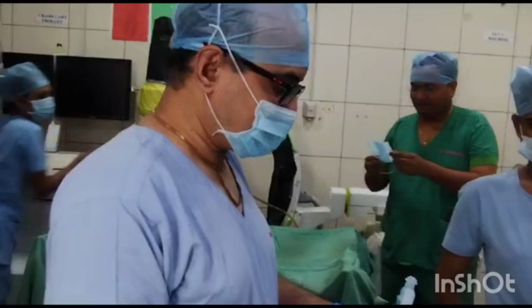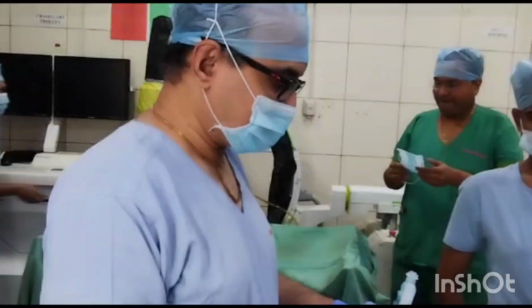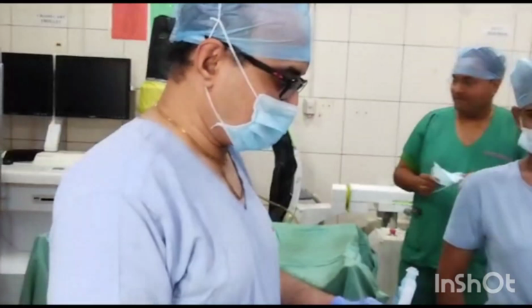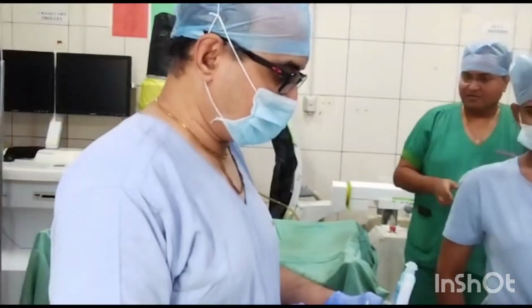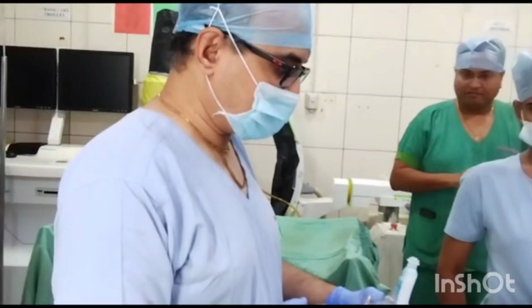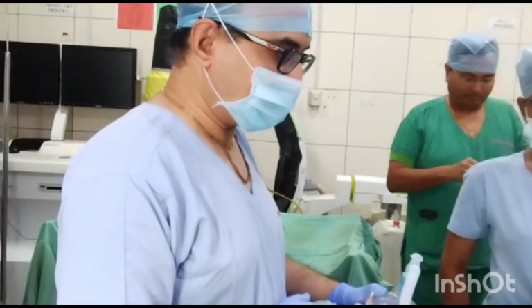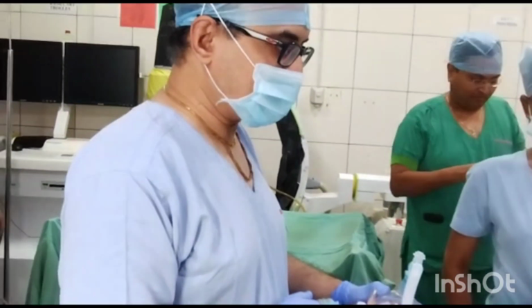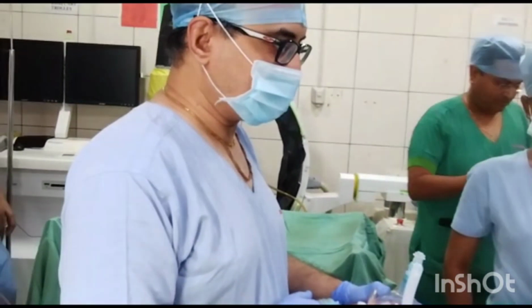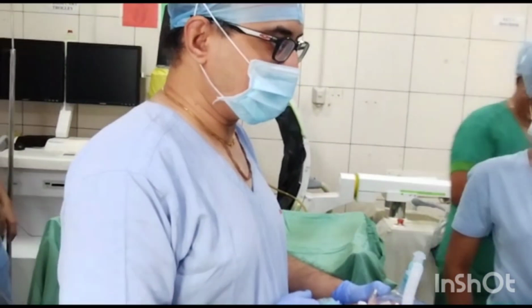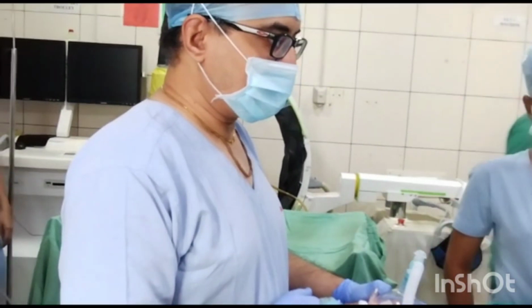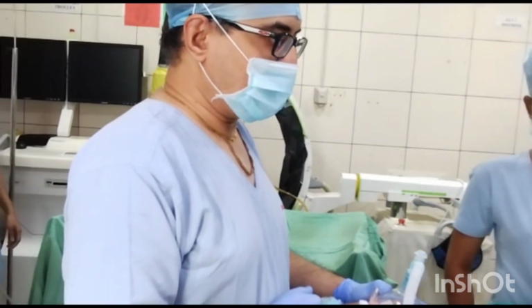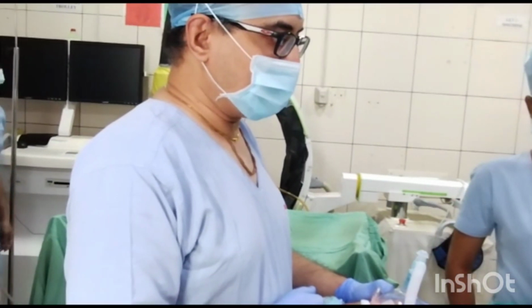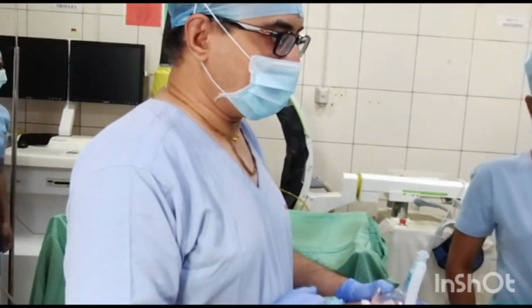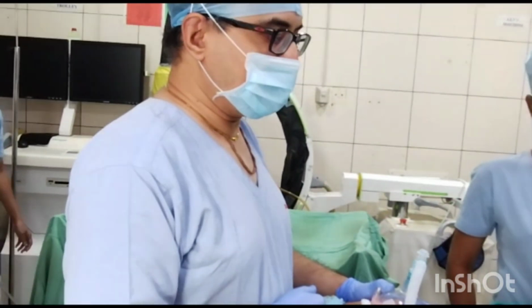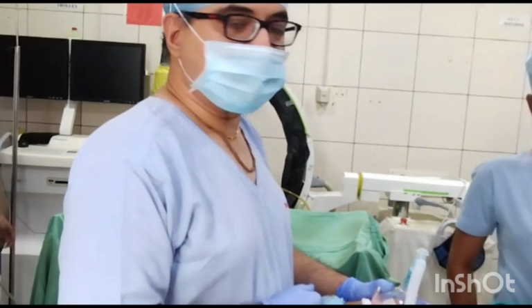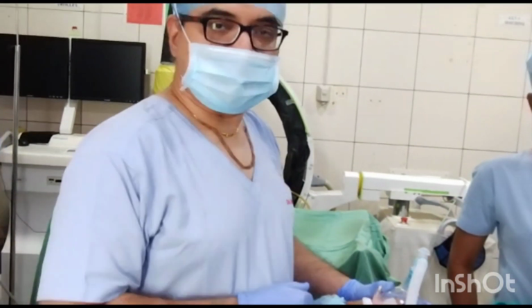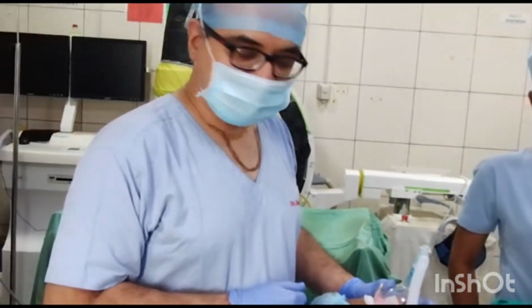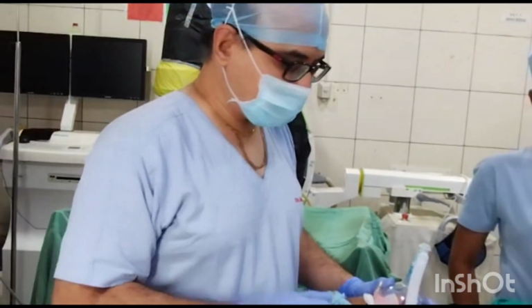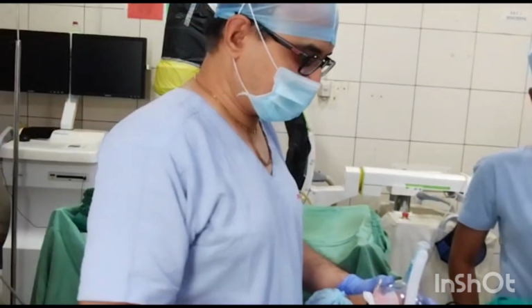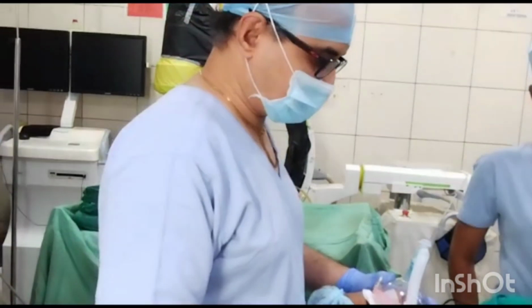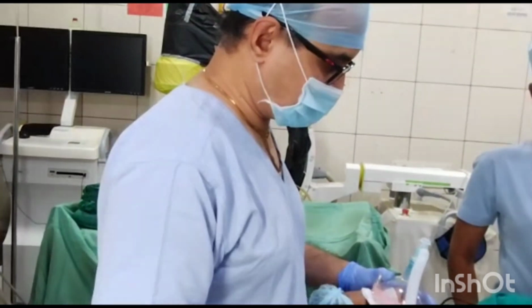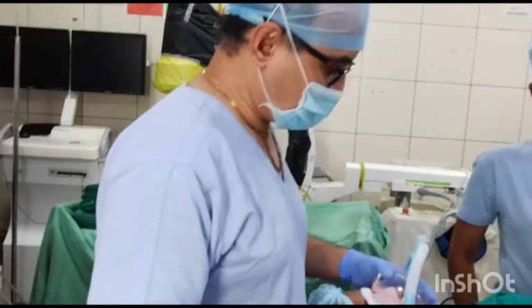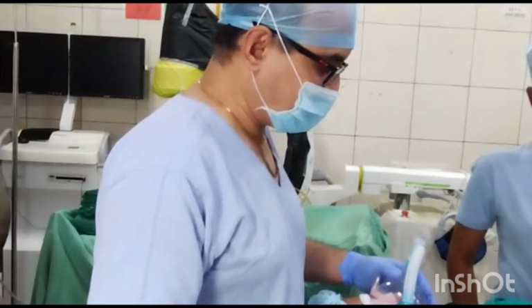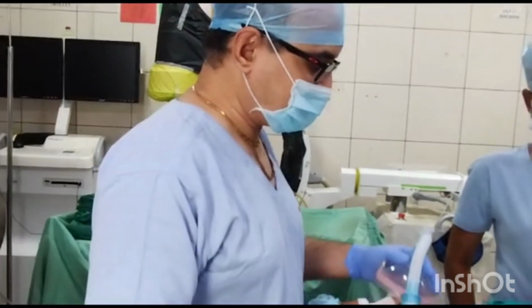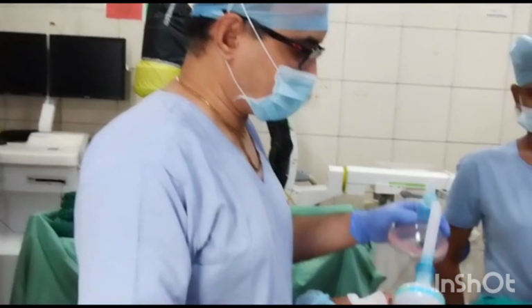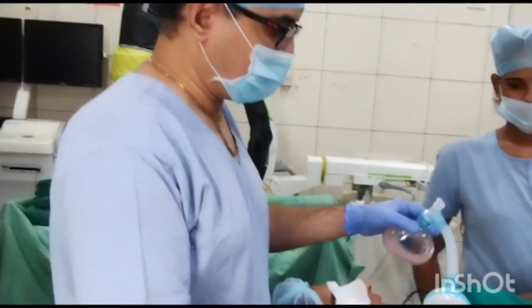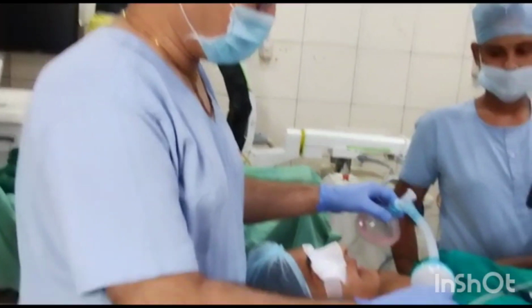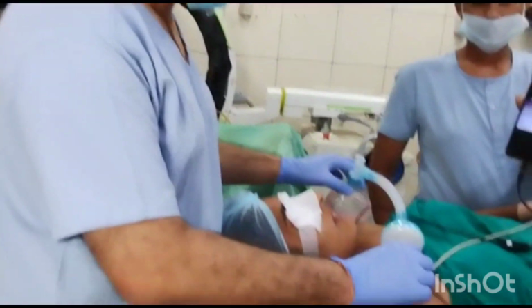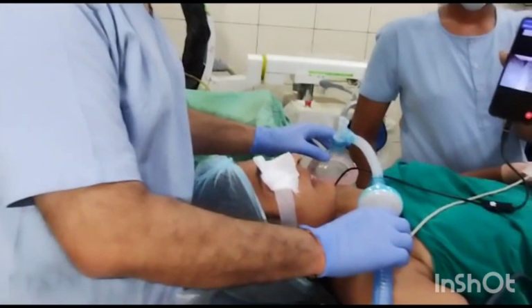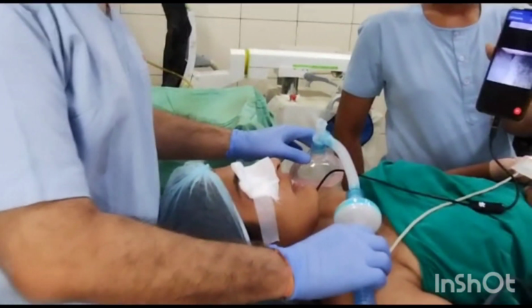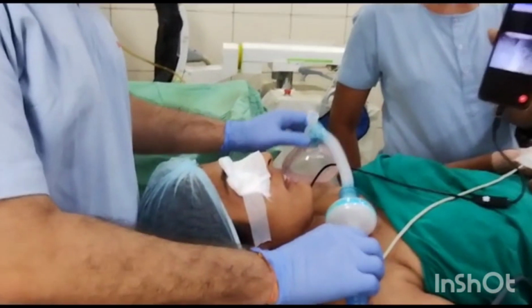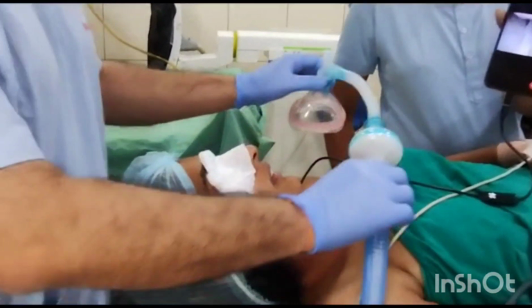Hello. Demonstration of use of Tascope. Female, 28 years, posted for breast lump surgery.